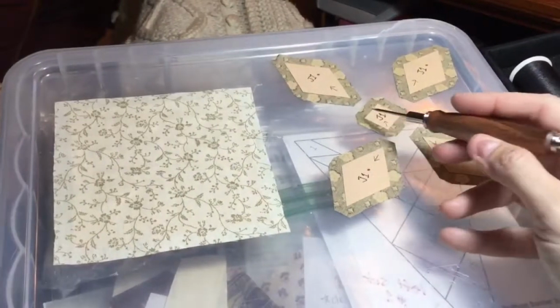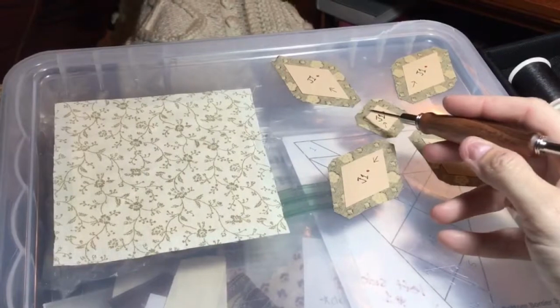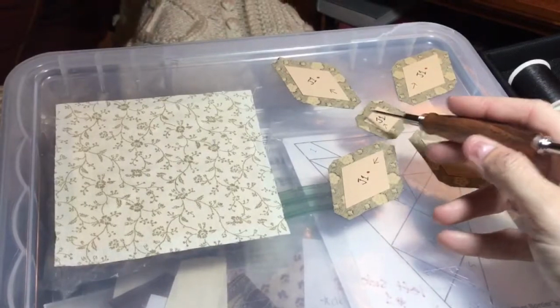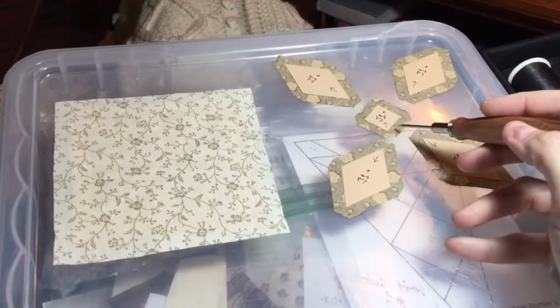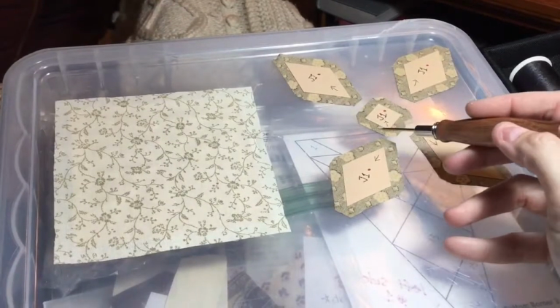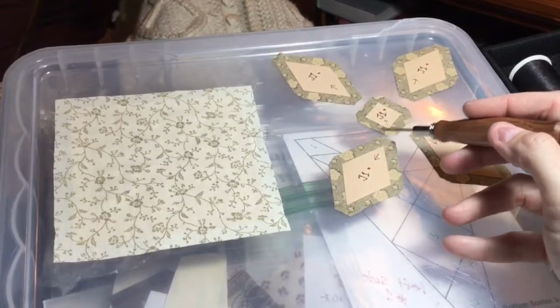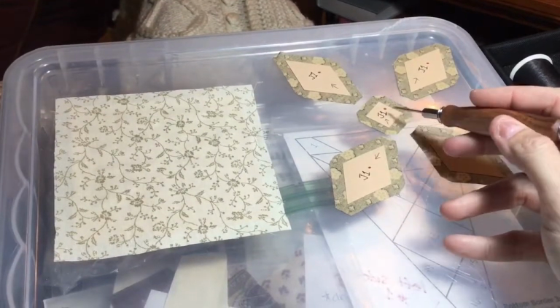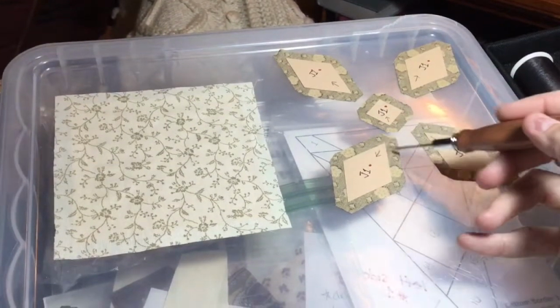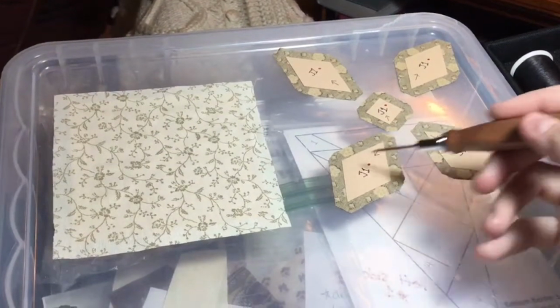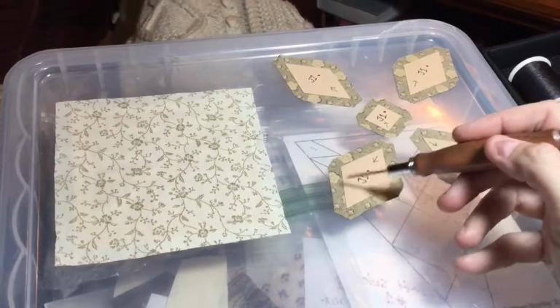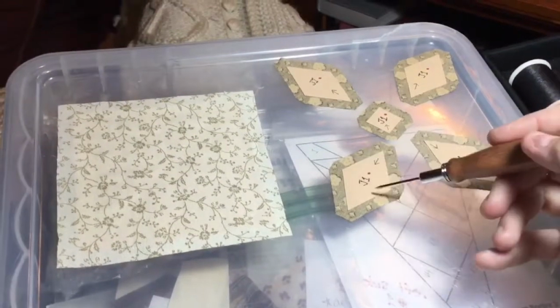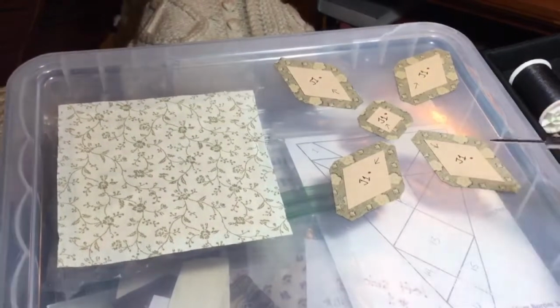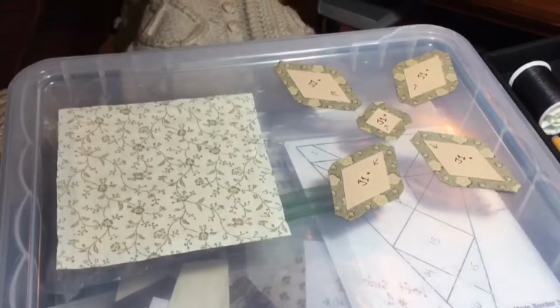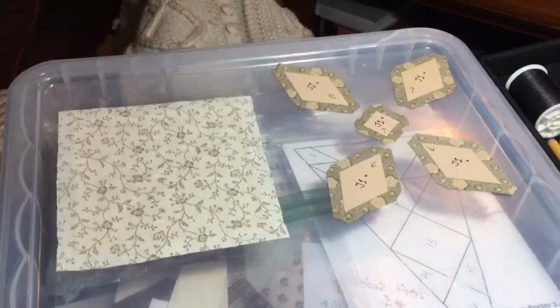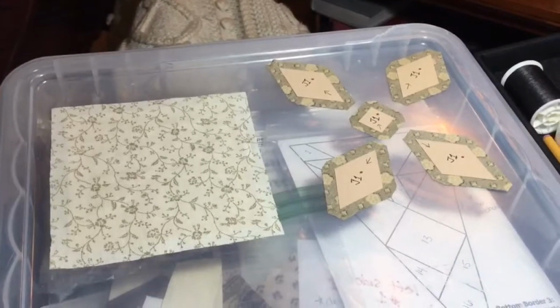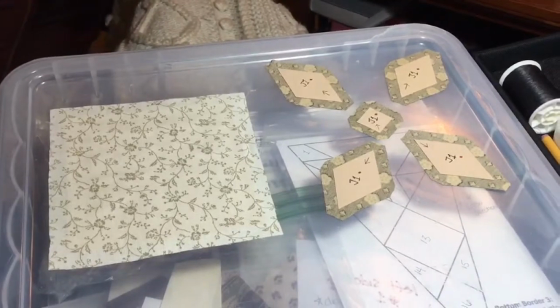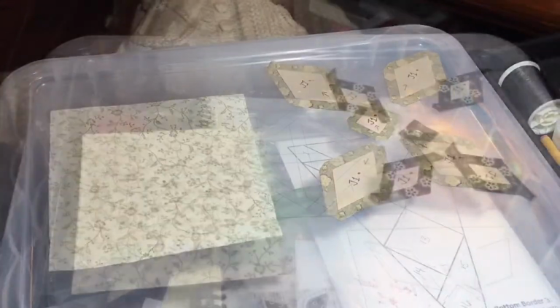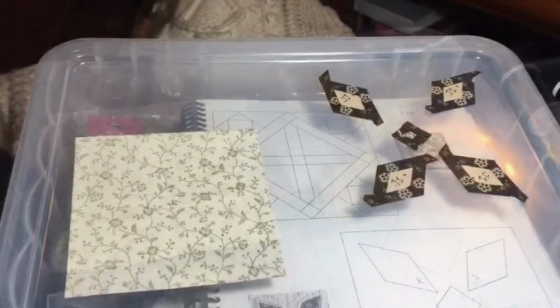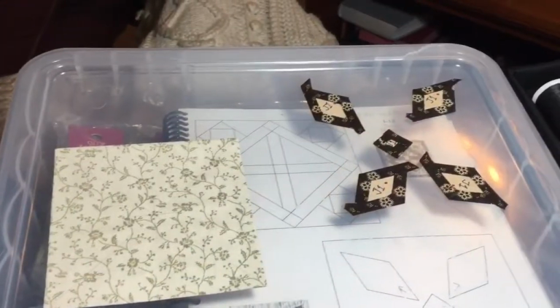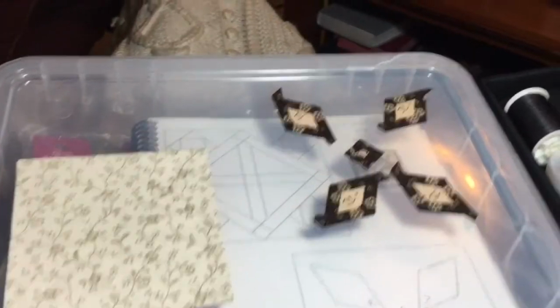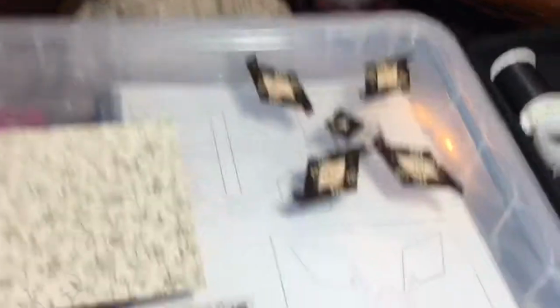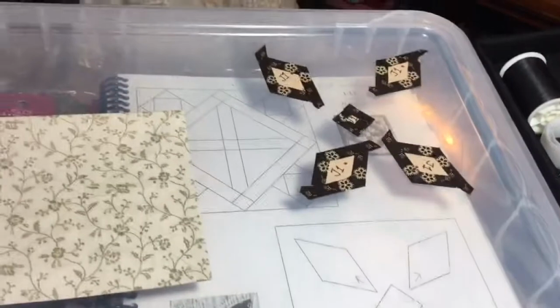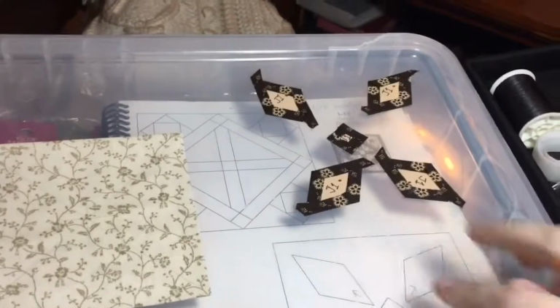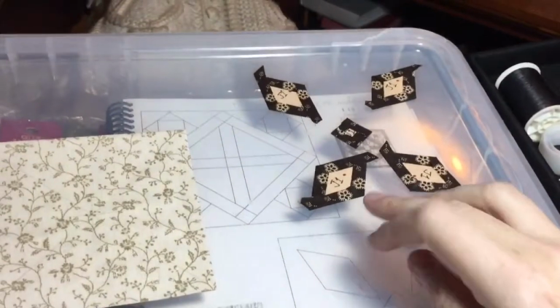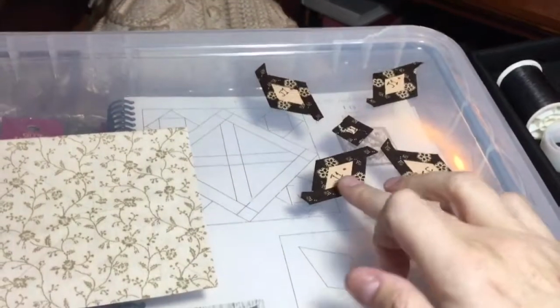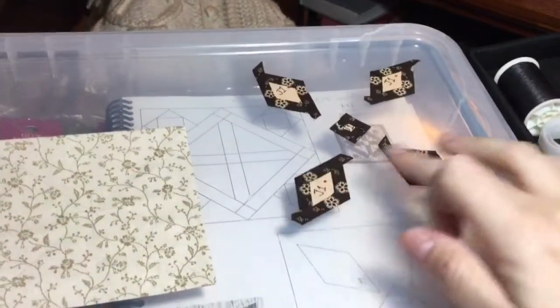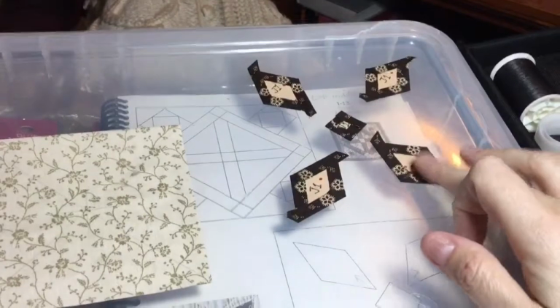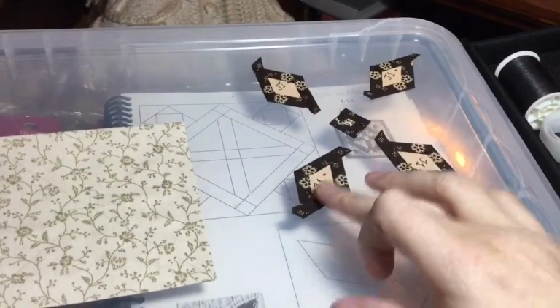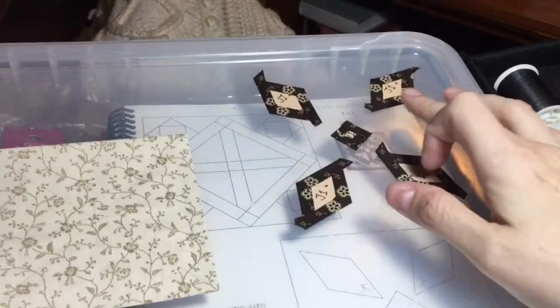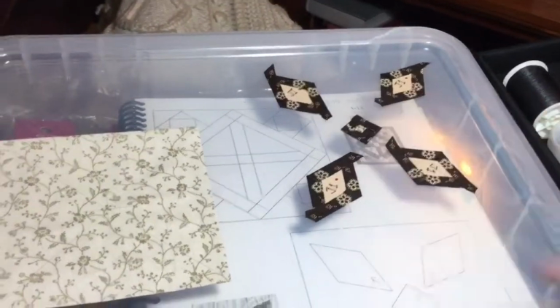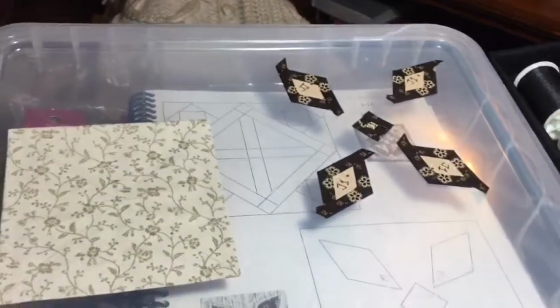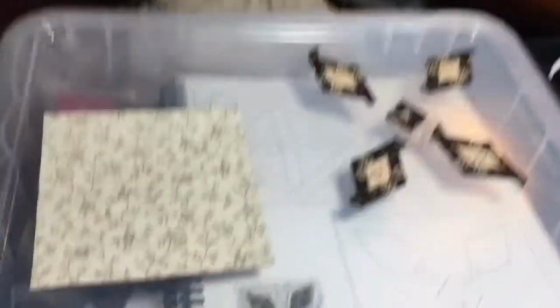I'm just going to do opposite sides and then the other opposite sides on all of these. So I got my pieces all basted, and they're in their directional layout.